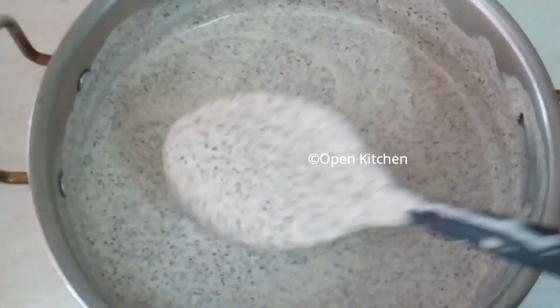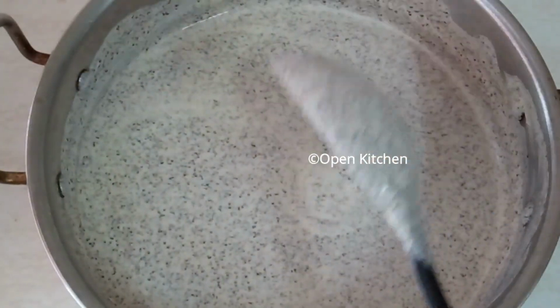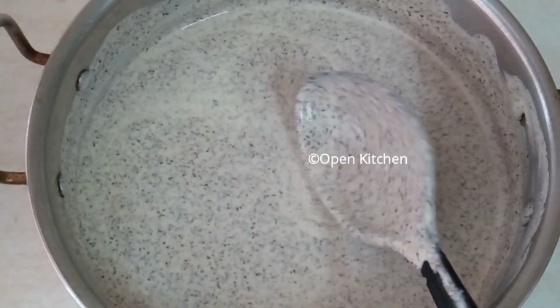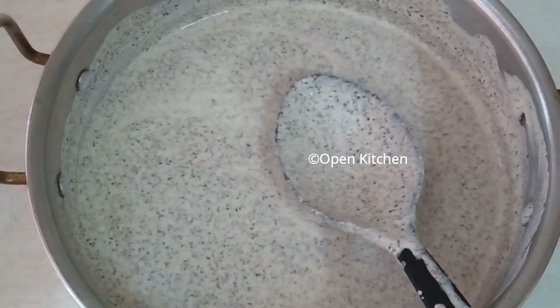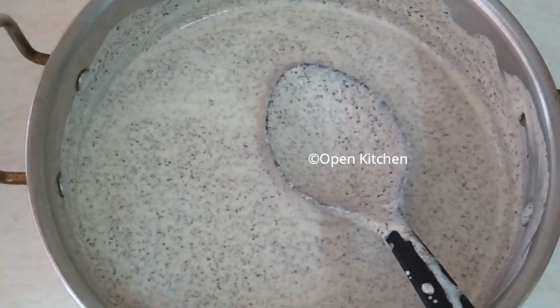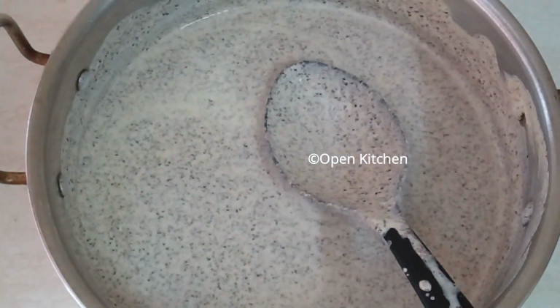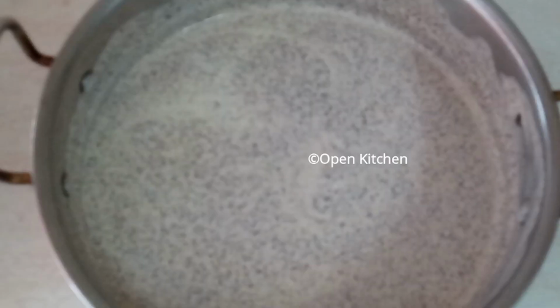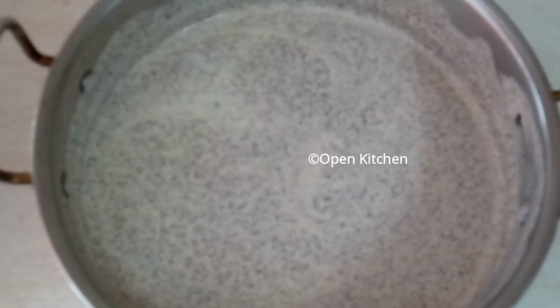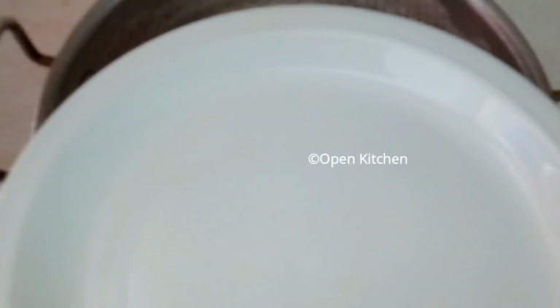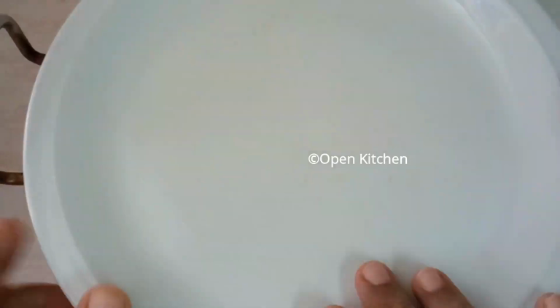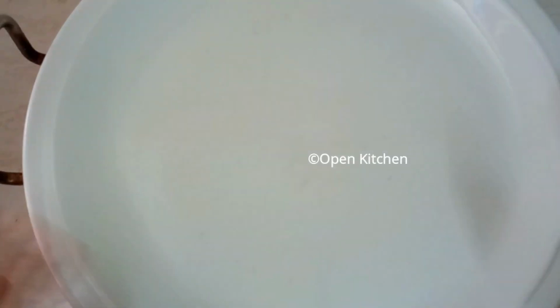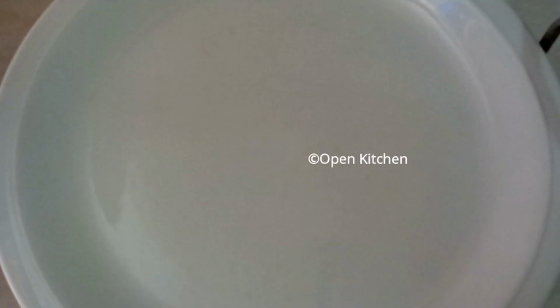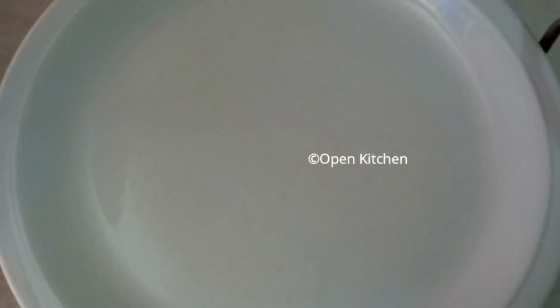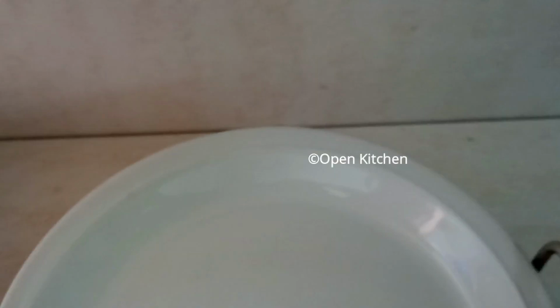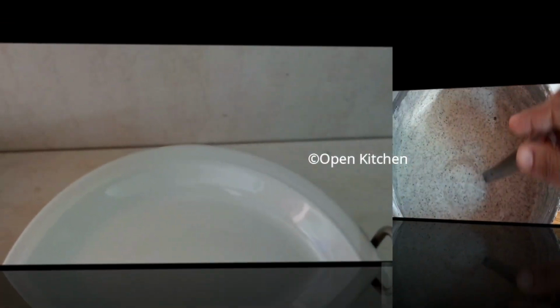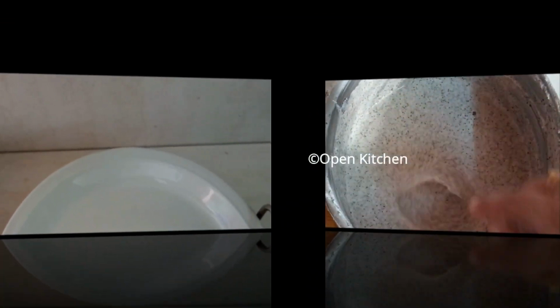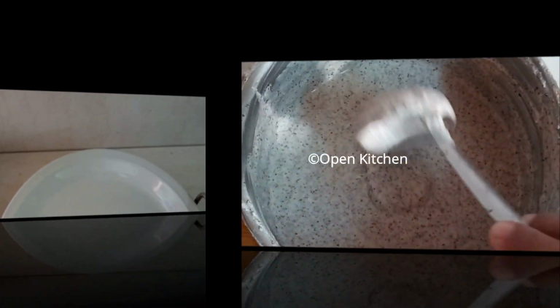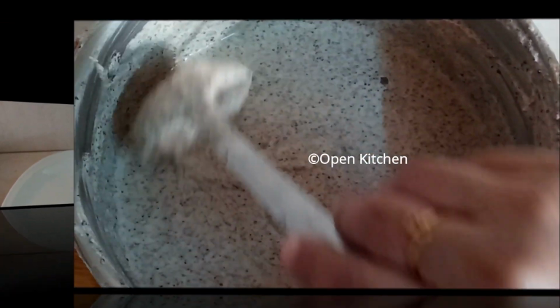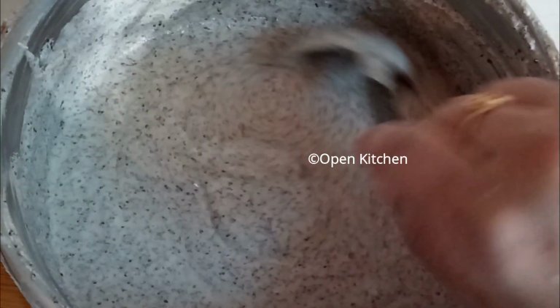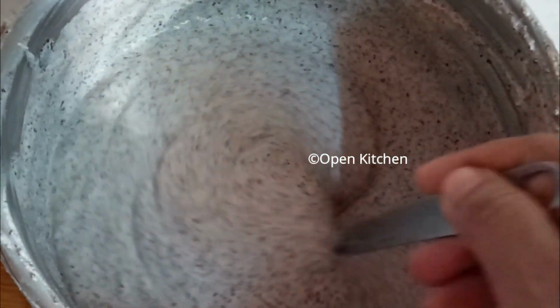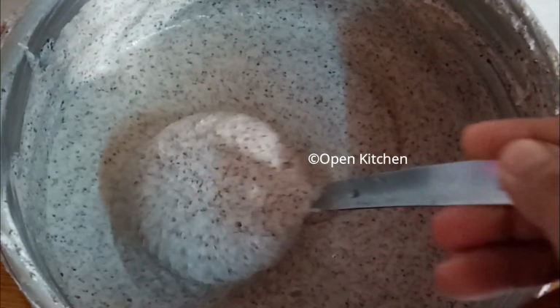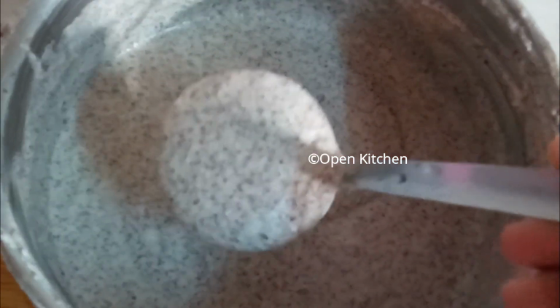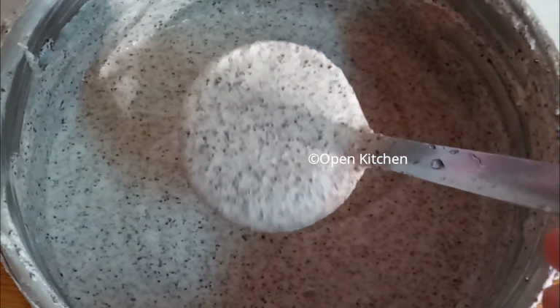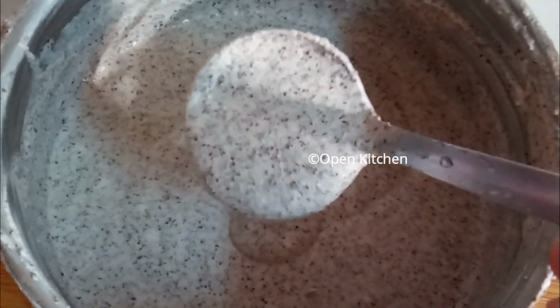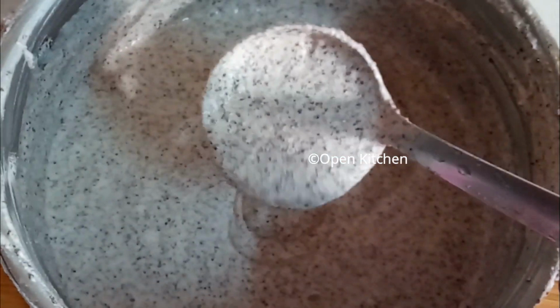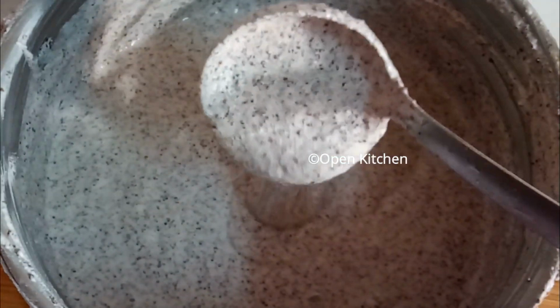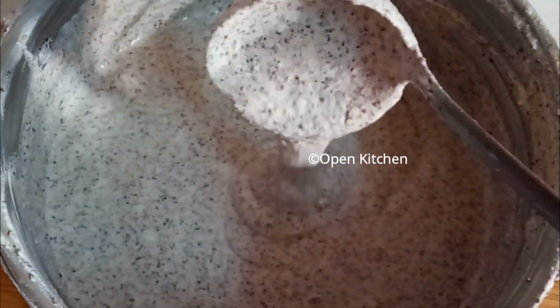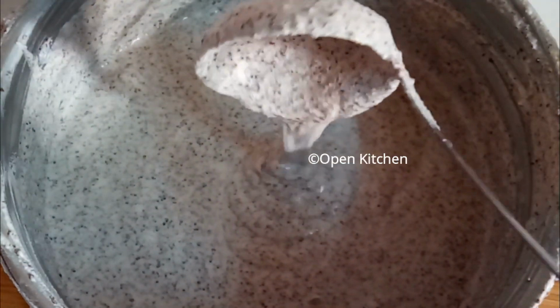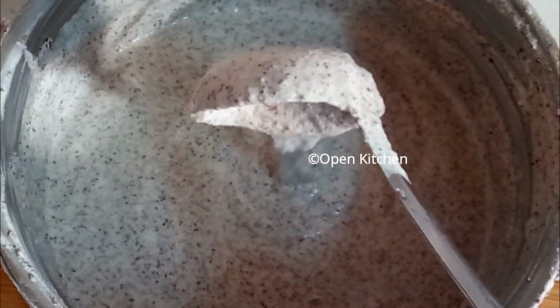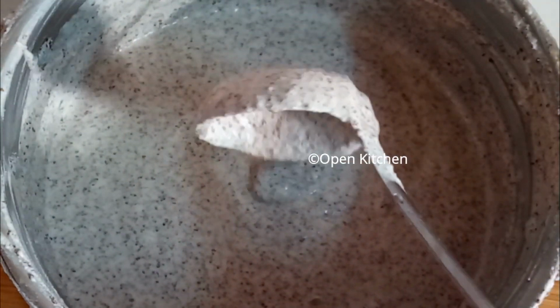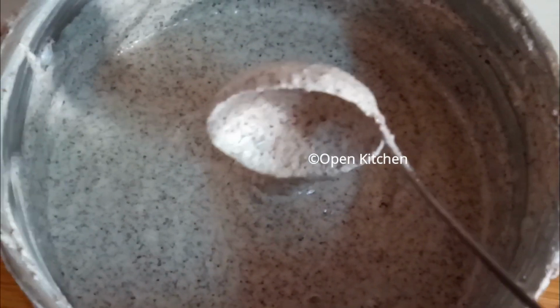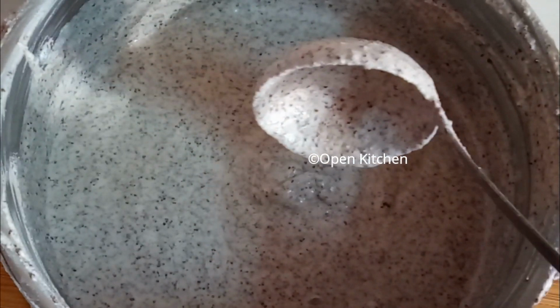The mouth is ready. This is about 10 minutes.